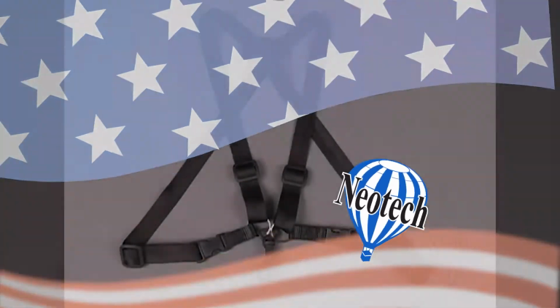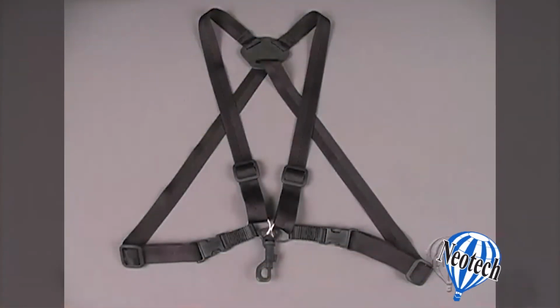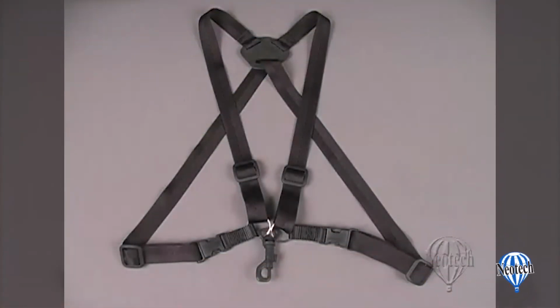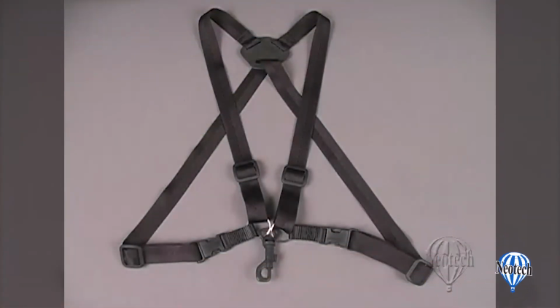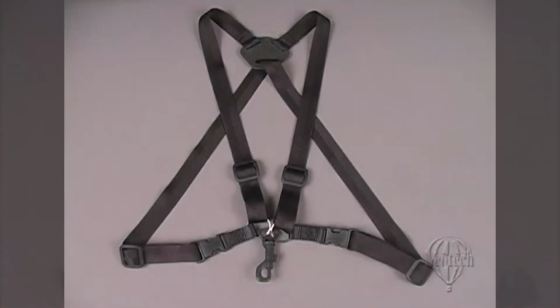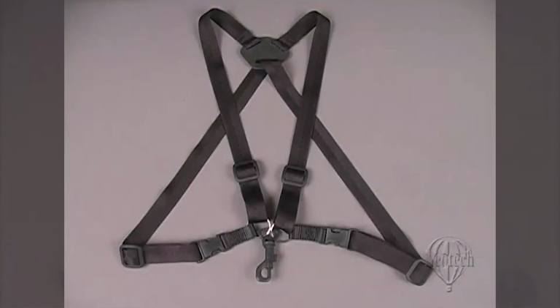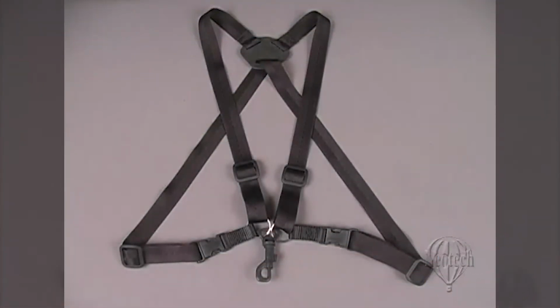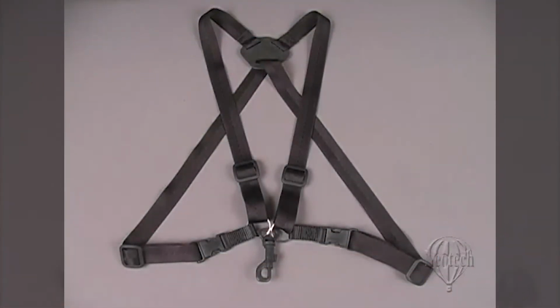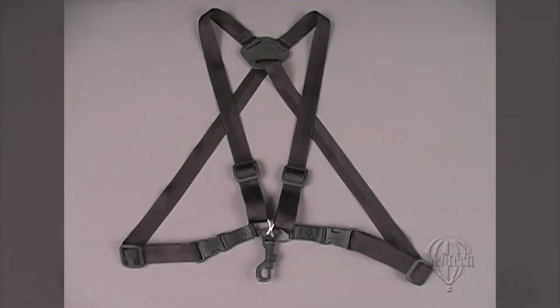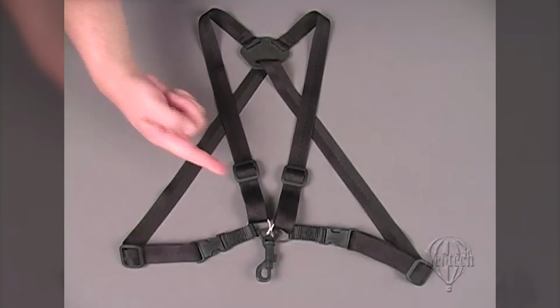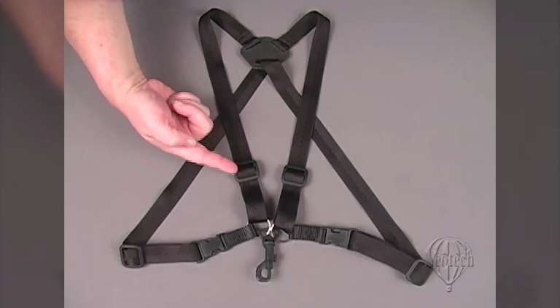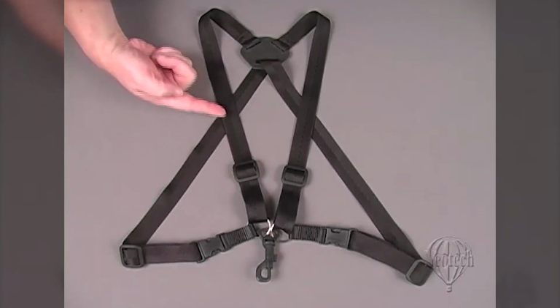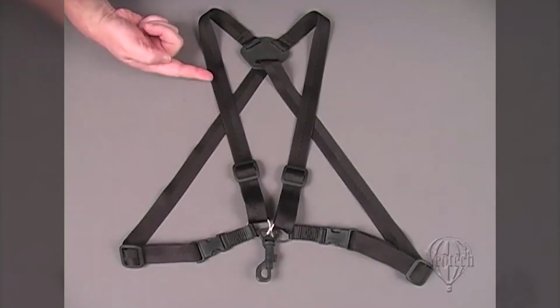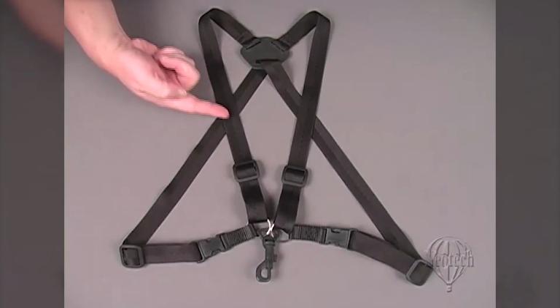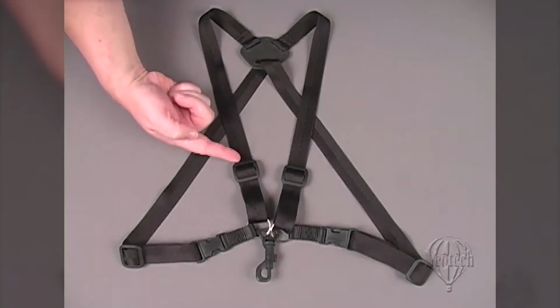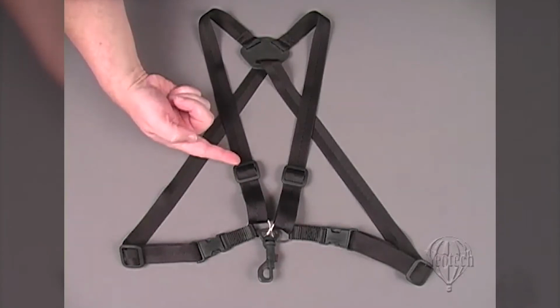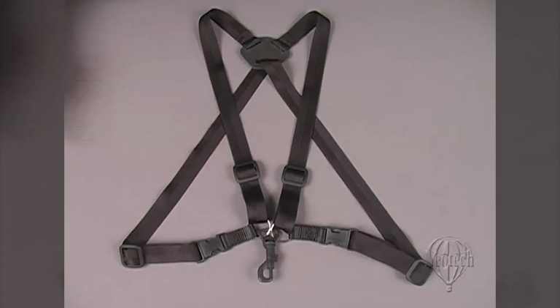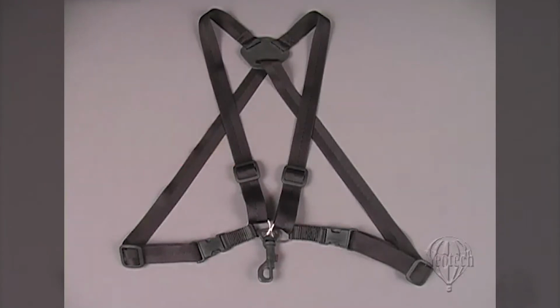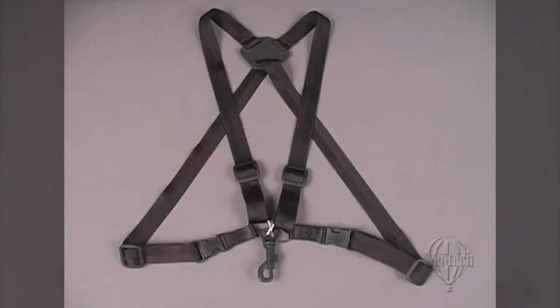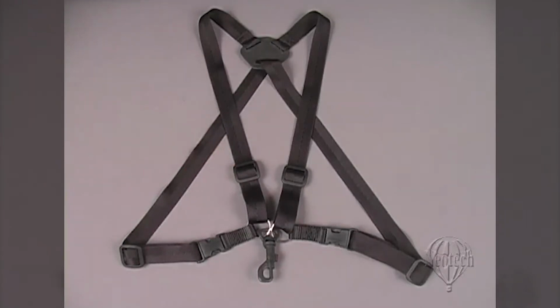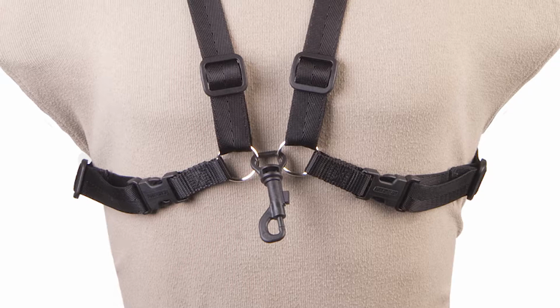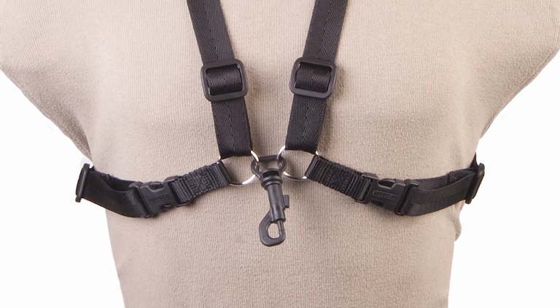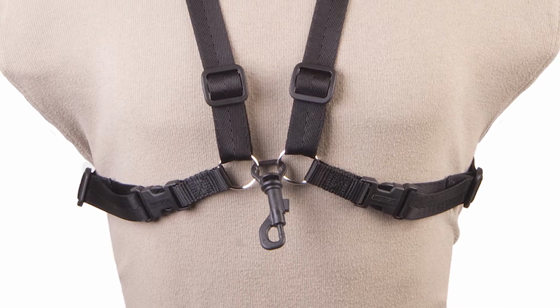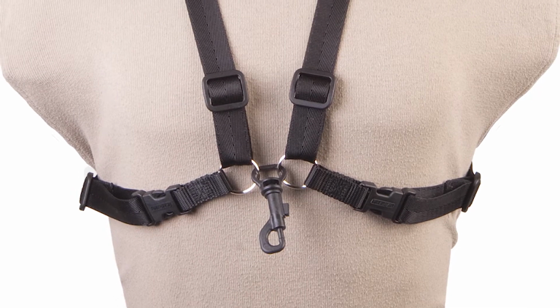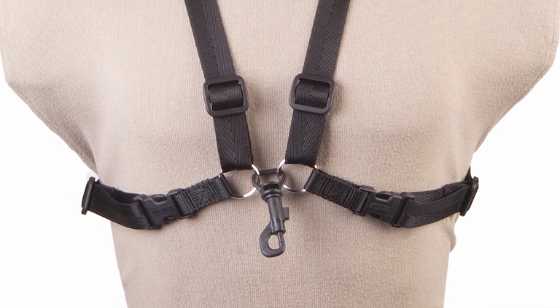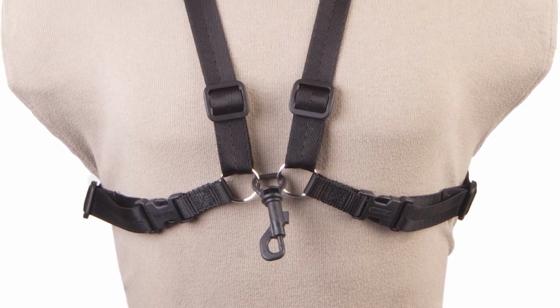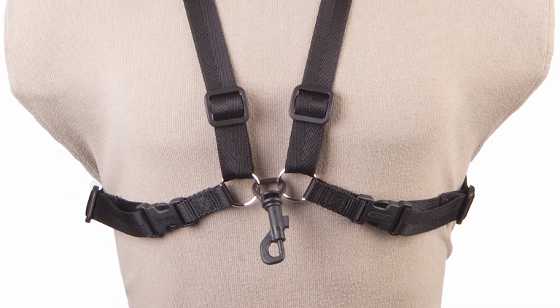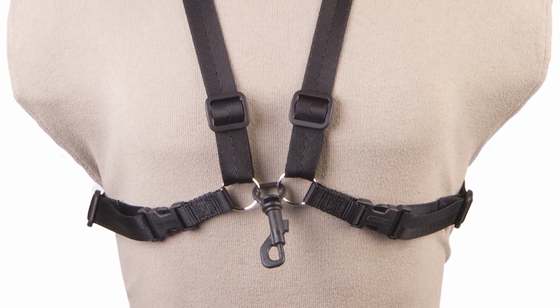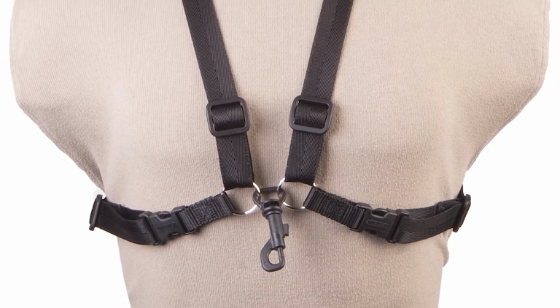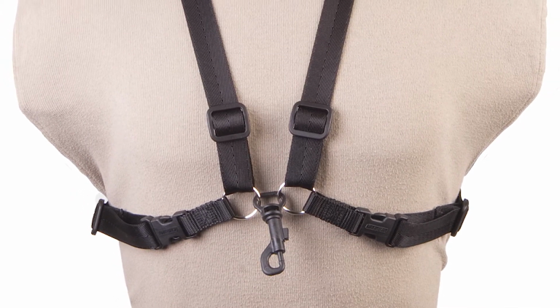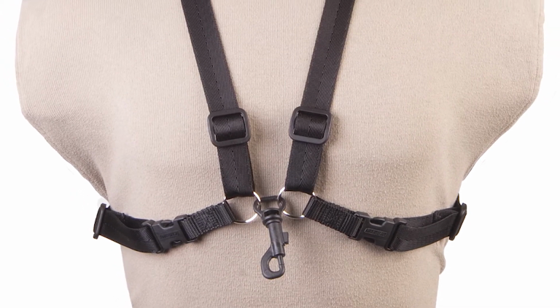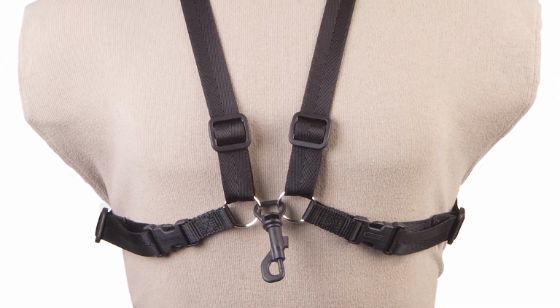The Simplicity Harness from Neotech is just that, simple. The fully adjustable nylon webbing keeps the weight off the neck and subtly fits under a jacket. Designed to be comfortable for both men and women, the Simplicity Harness fits most woodwind instruments.